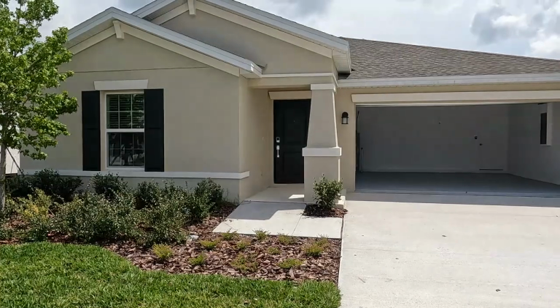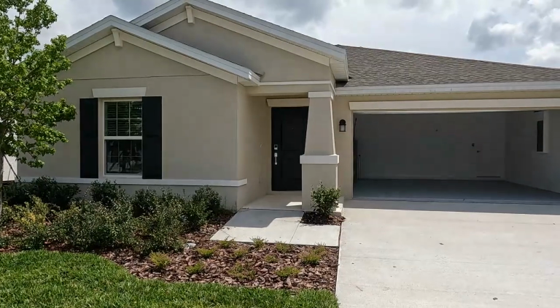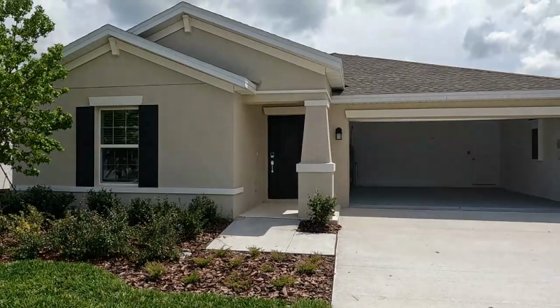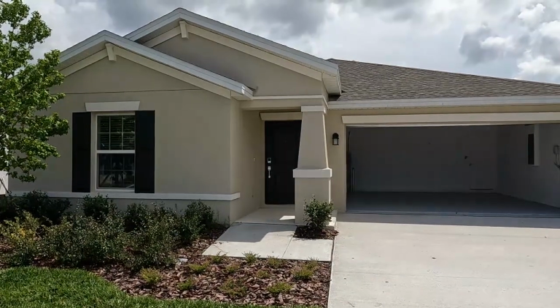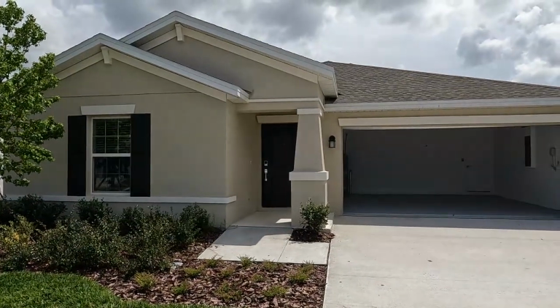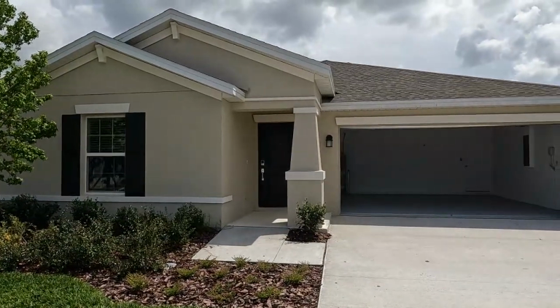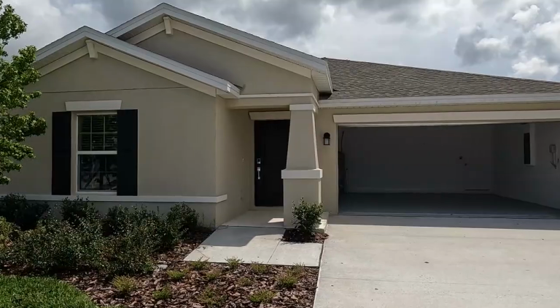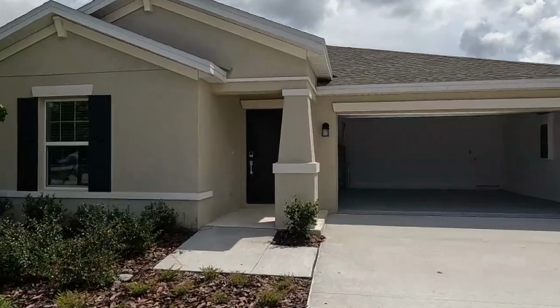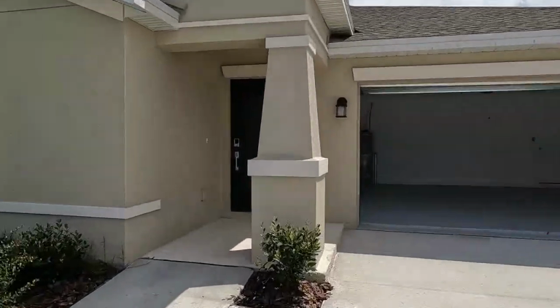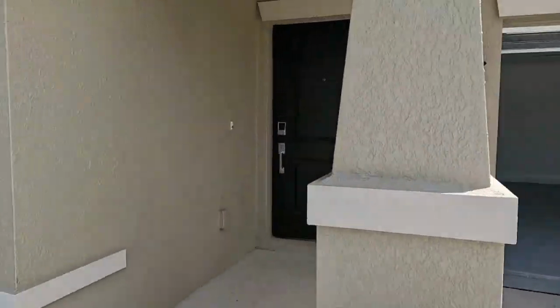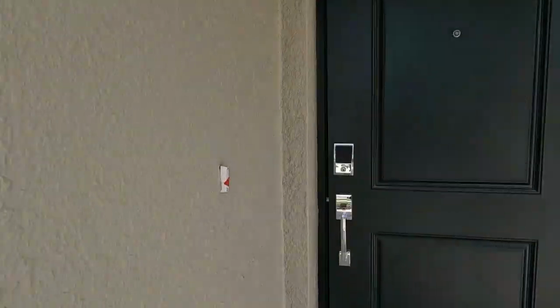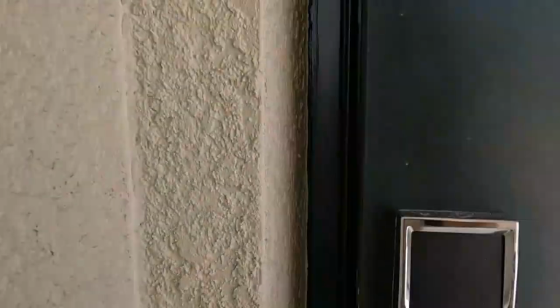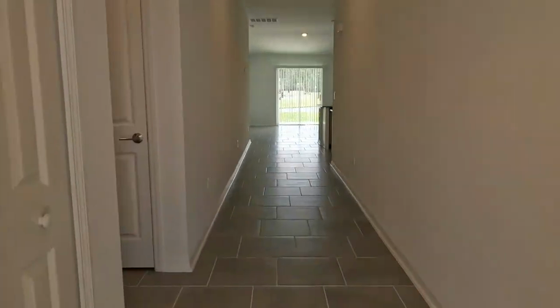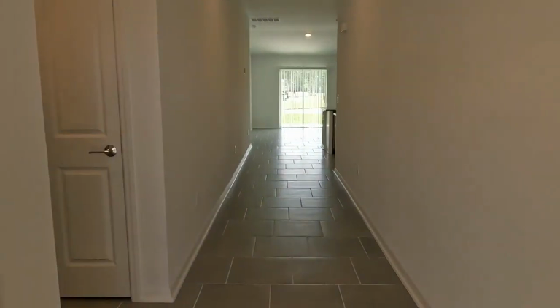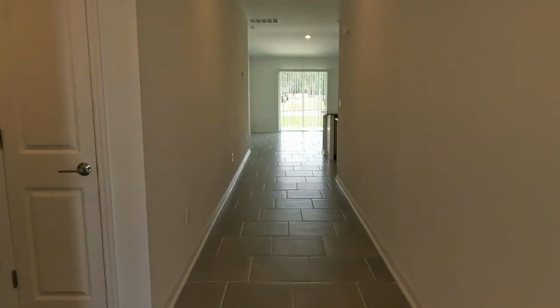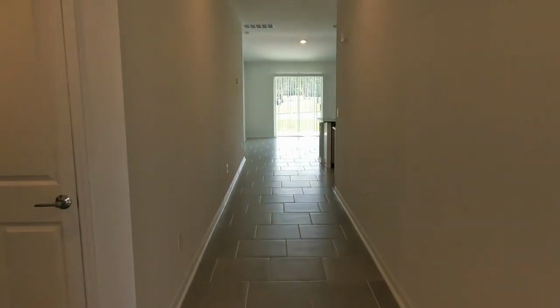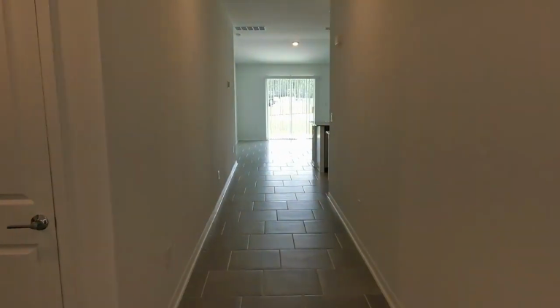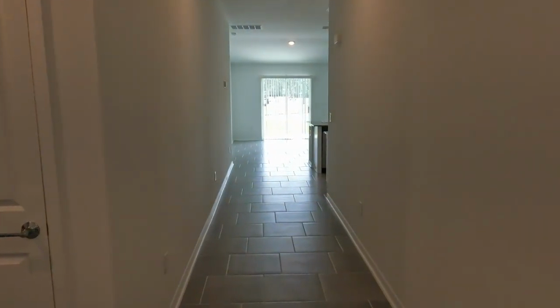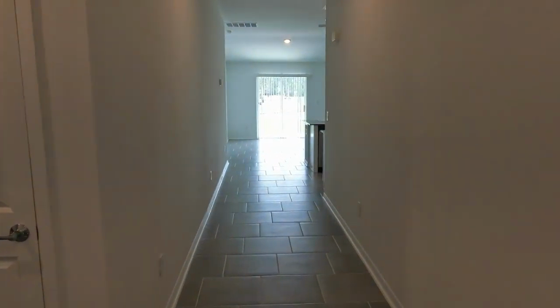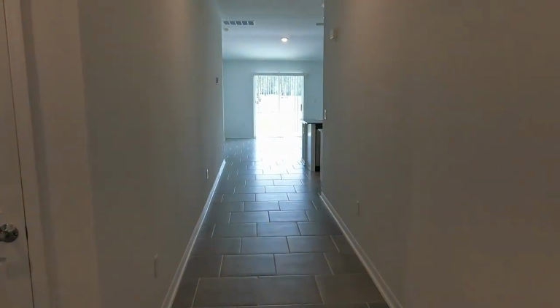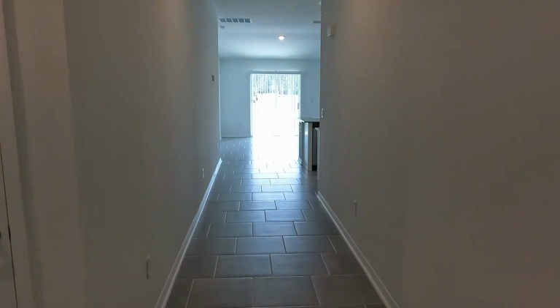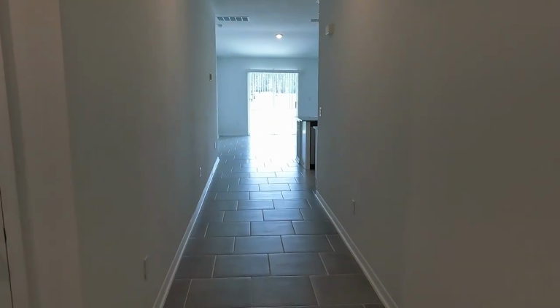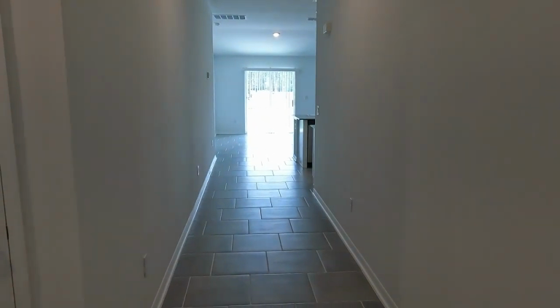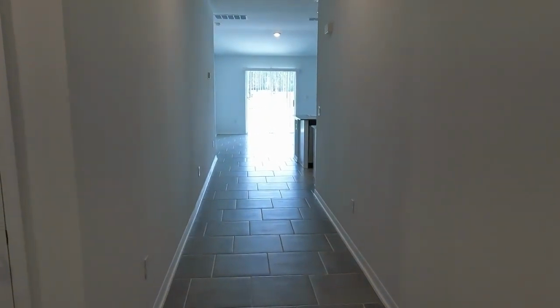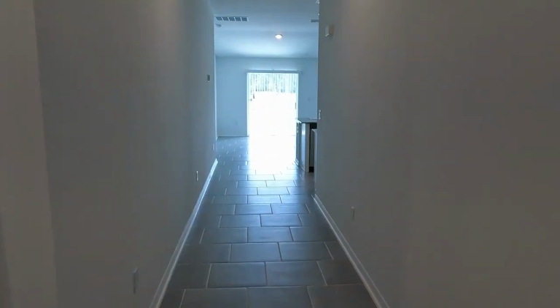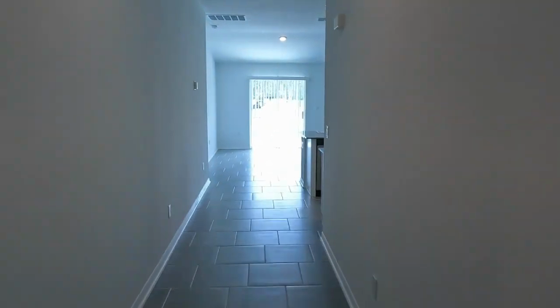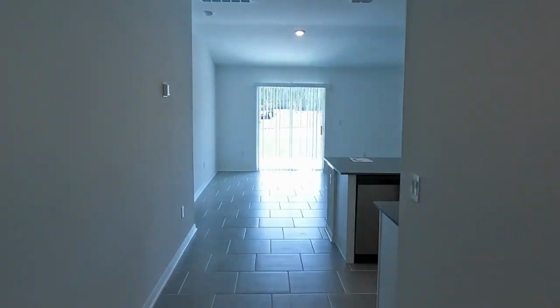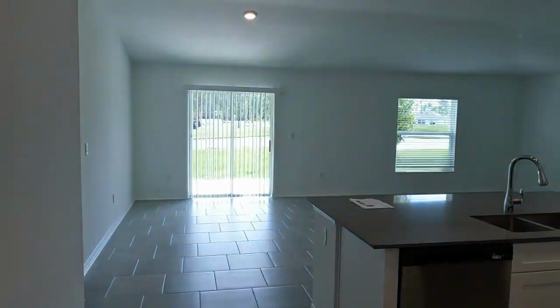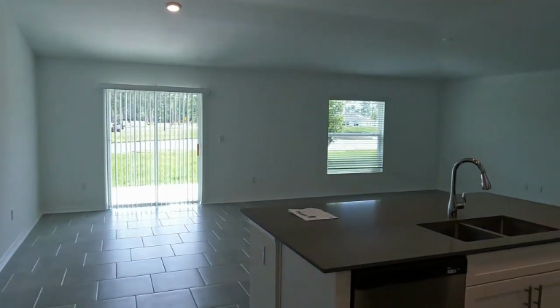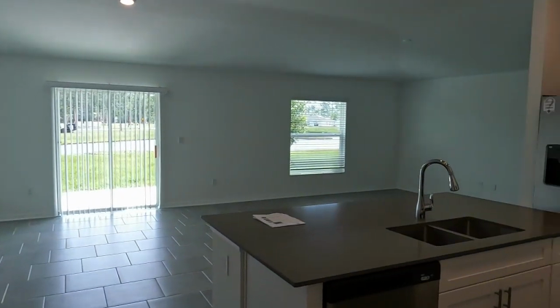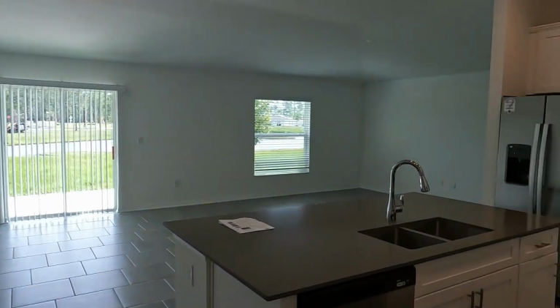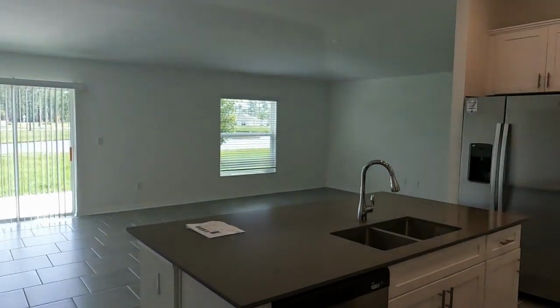Welcome to the Dover model located in Preserve at LPGA. This model features three beds, two baths, and 1,555 square feet of living space. There are plenty of standard upgrades in these homes, and we're starting in the kitchen.